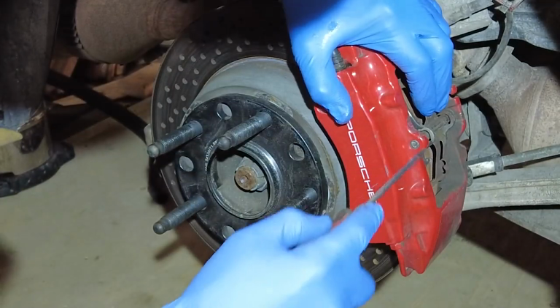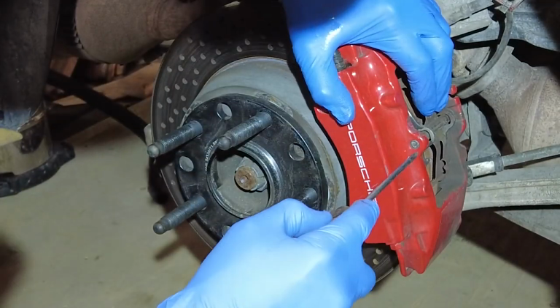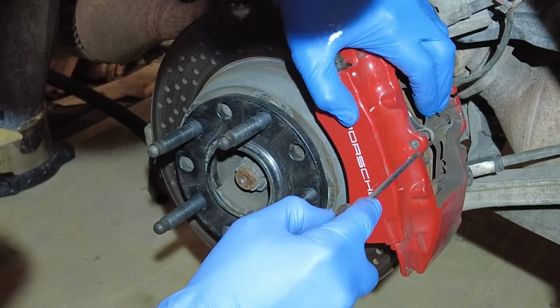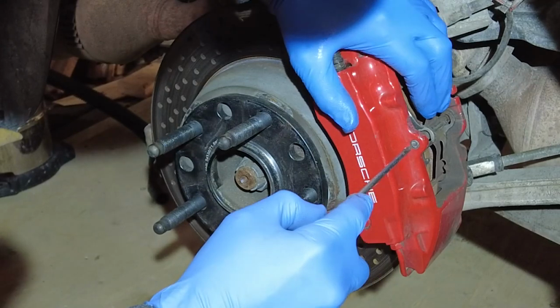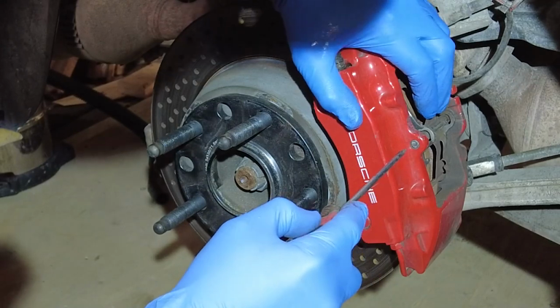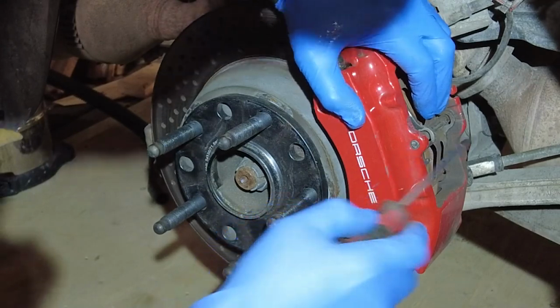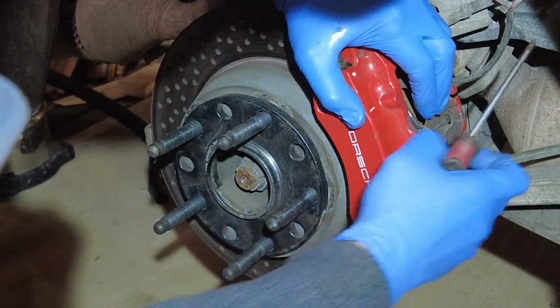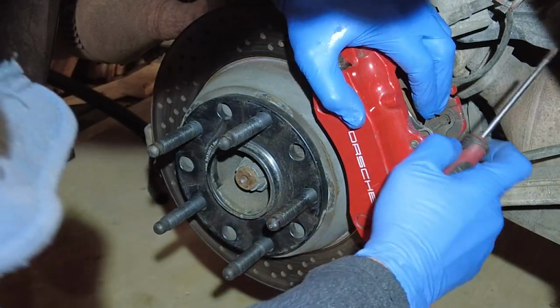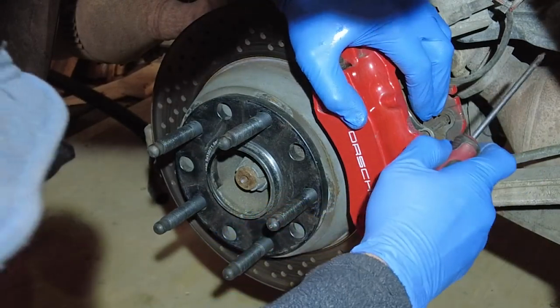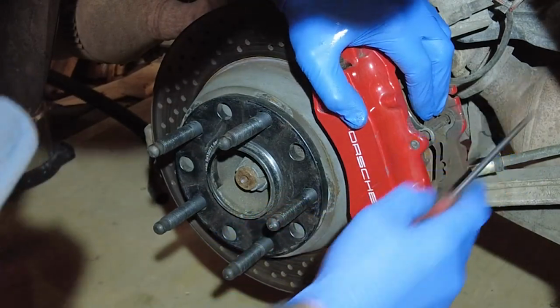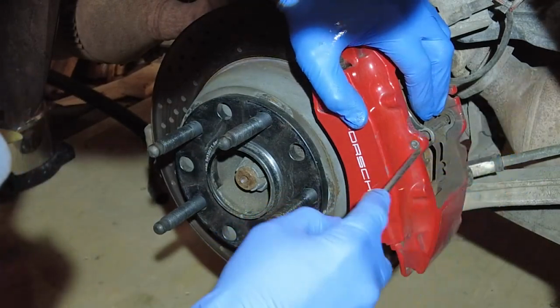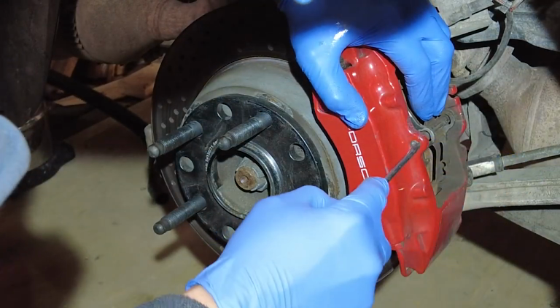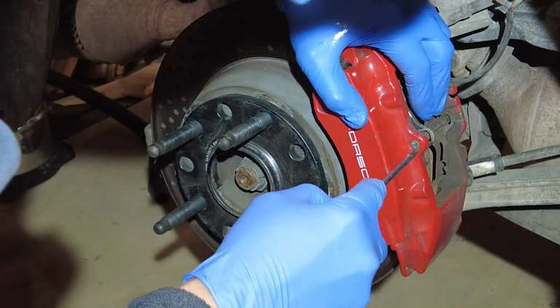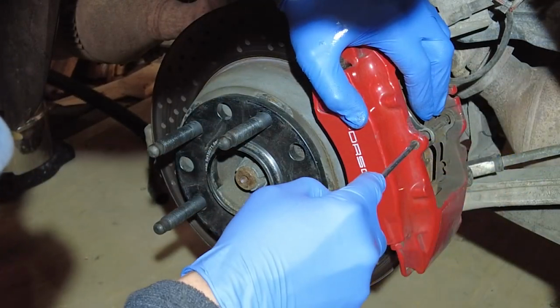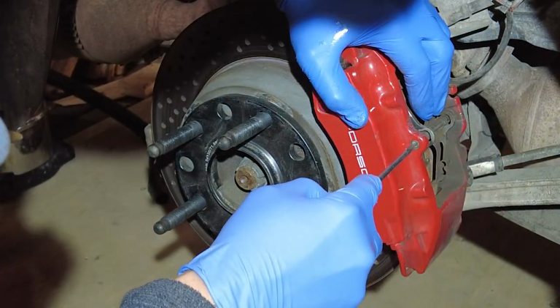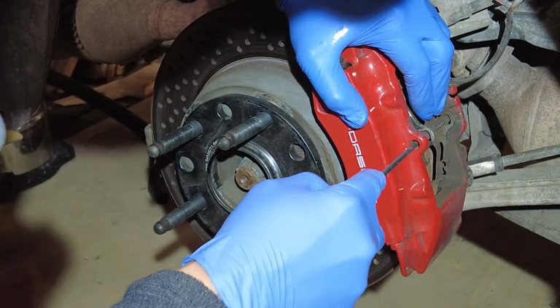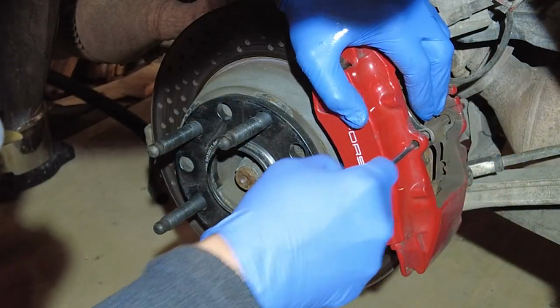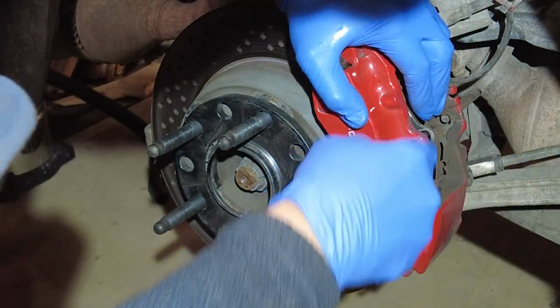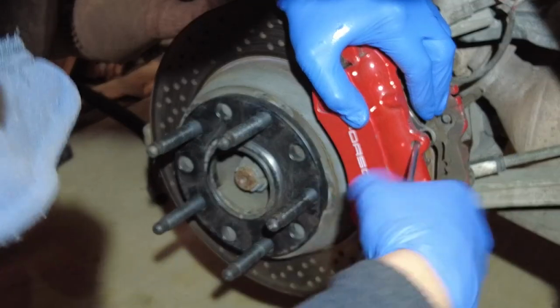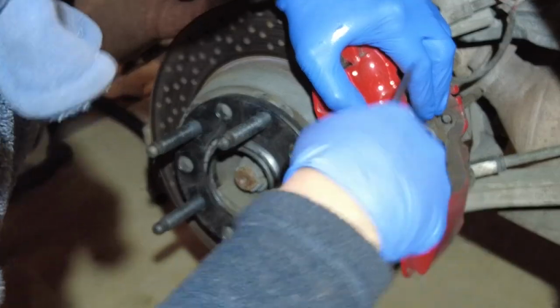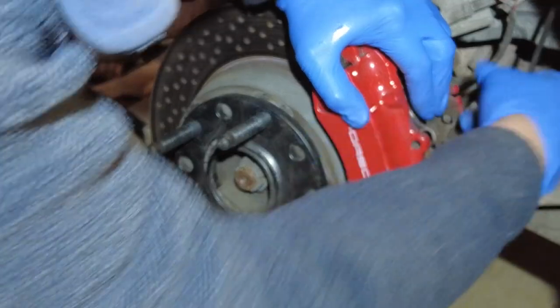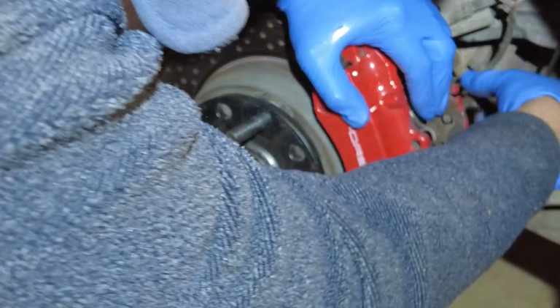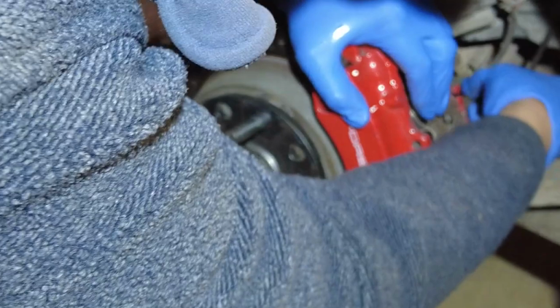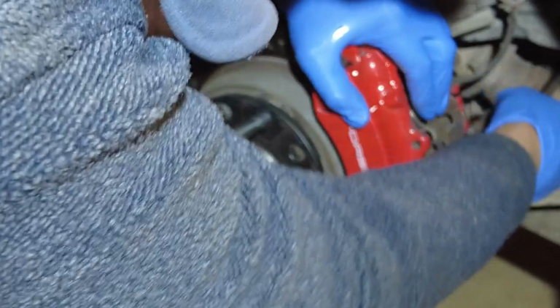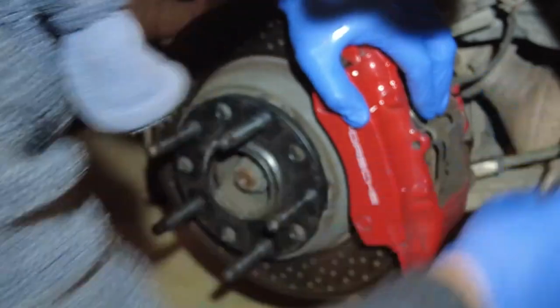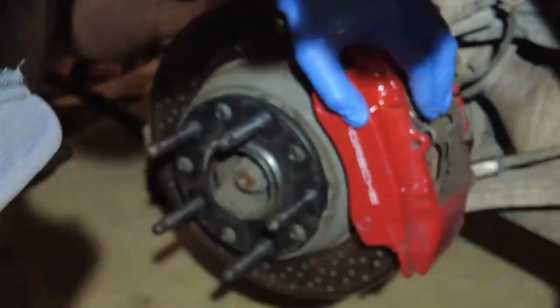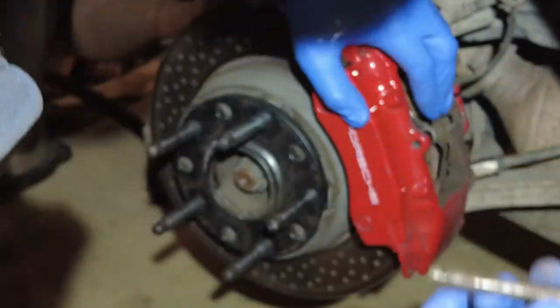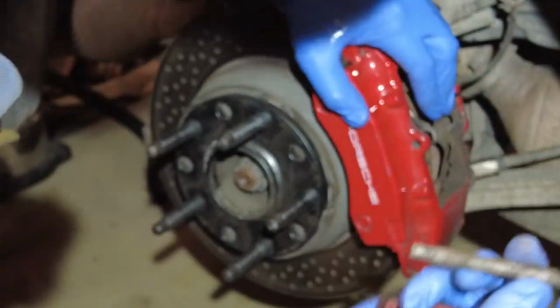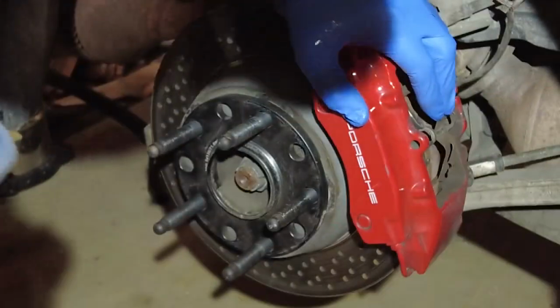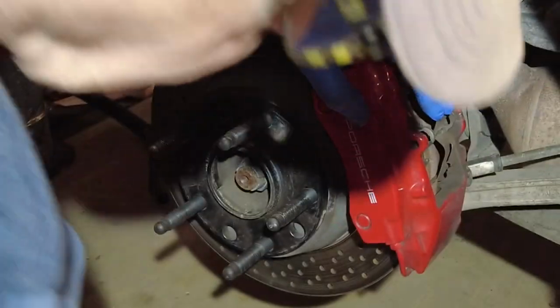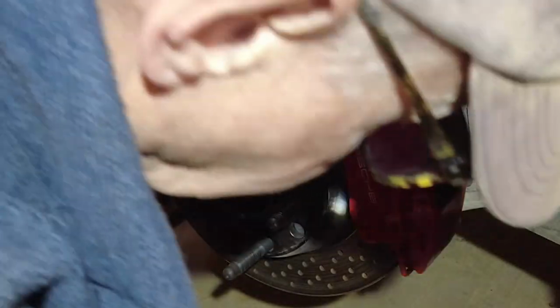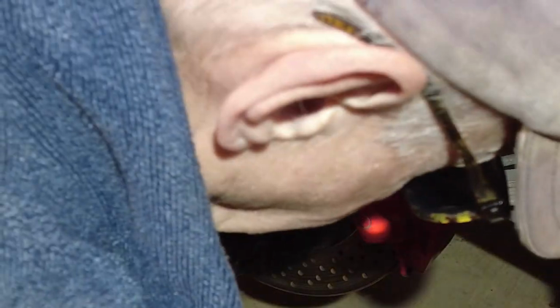Start by pulling out this little cotter pin back here, setting it somewhere we don't lose it. Then push down on the spring a little bit and poke that out.